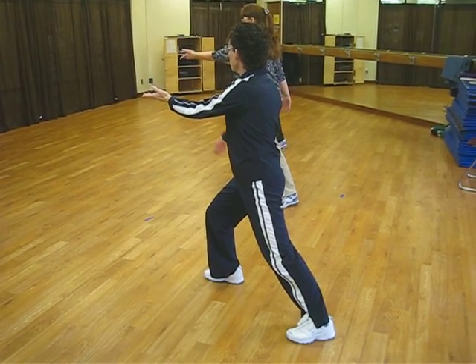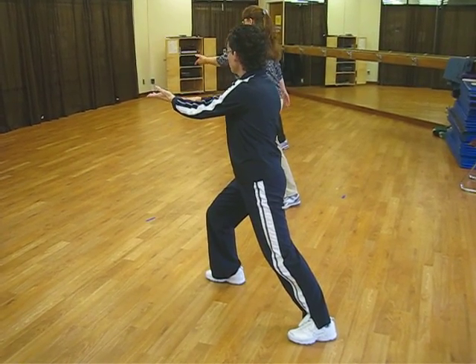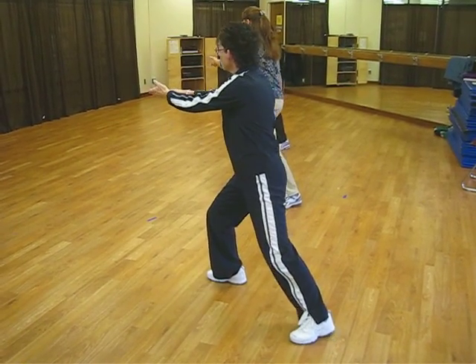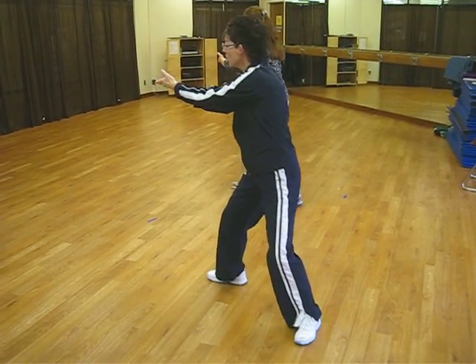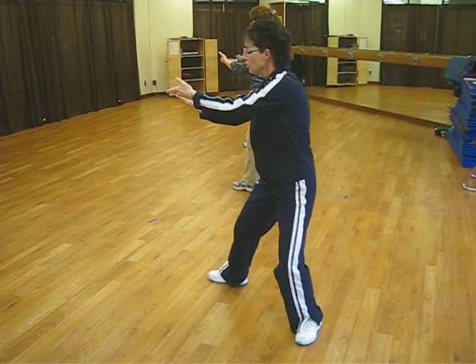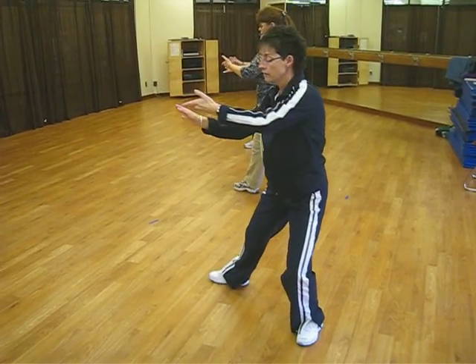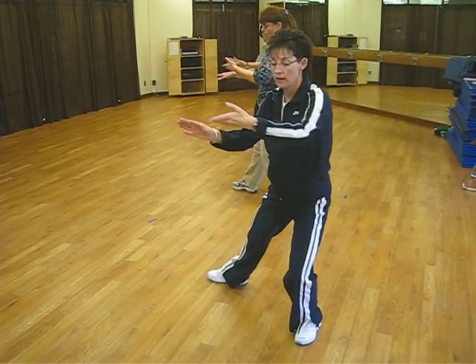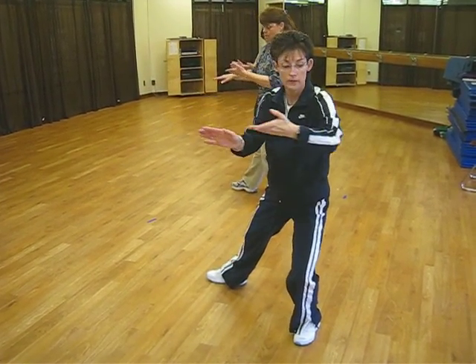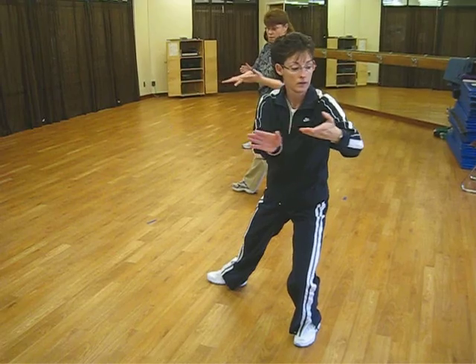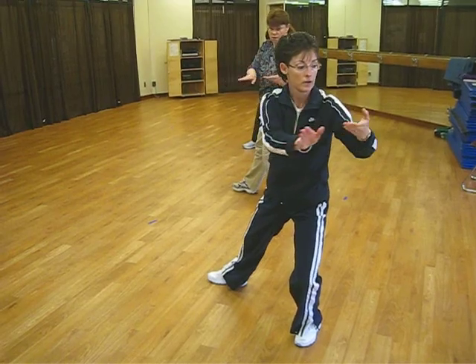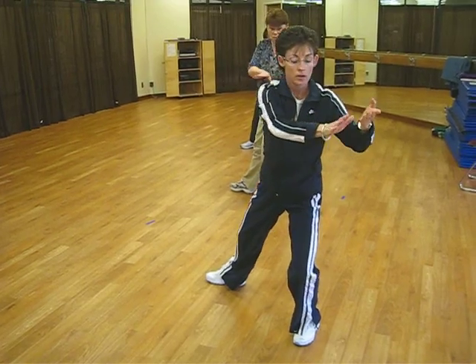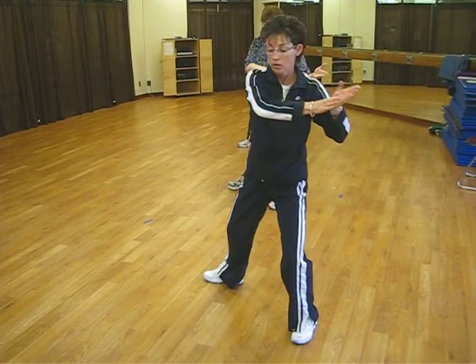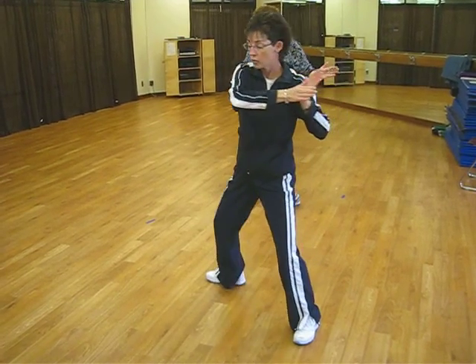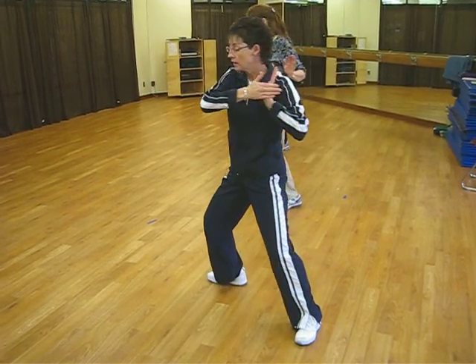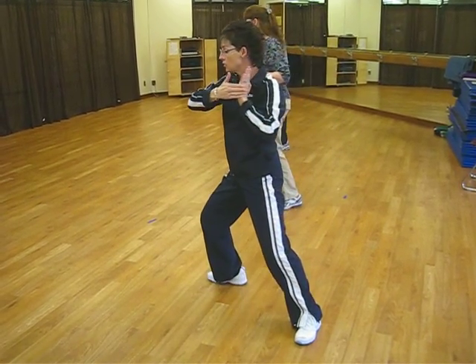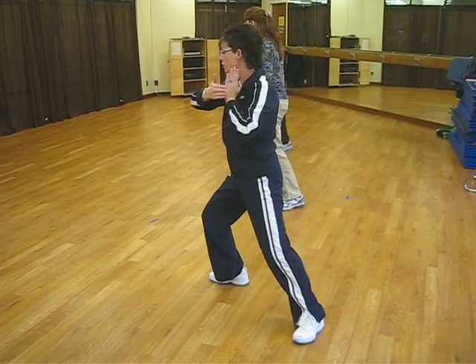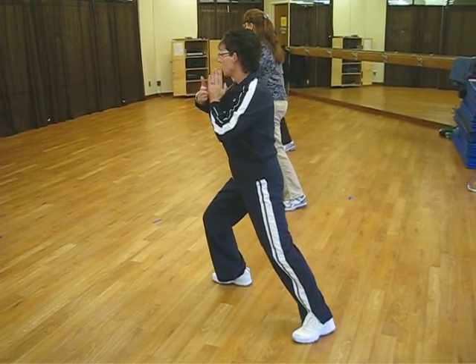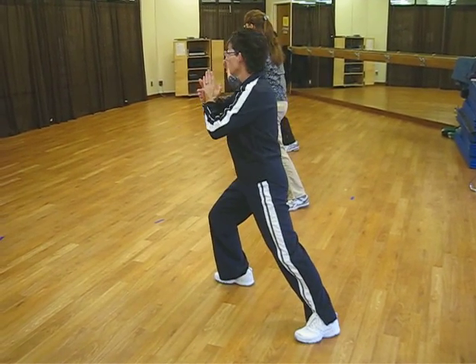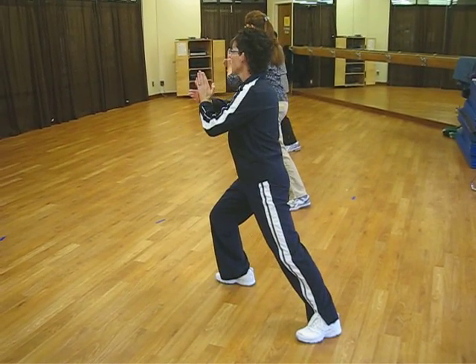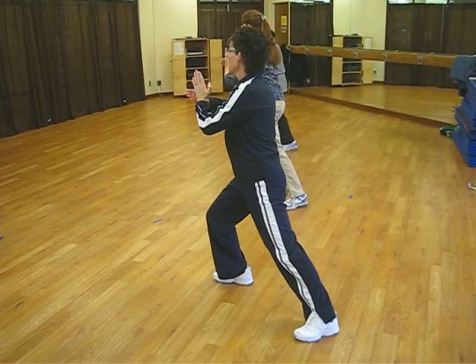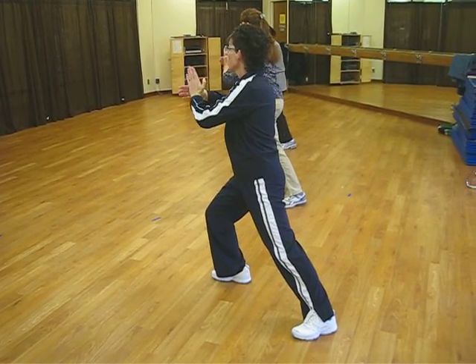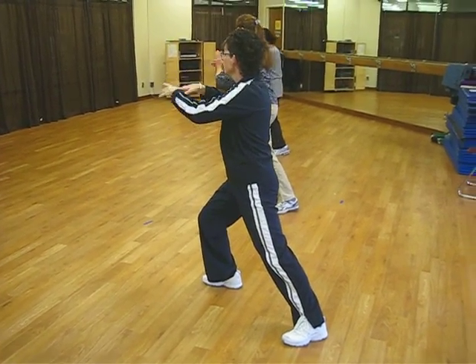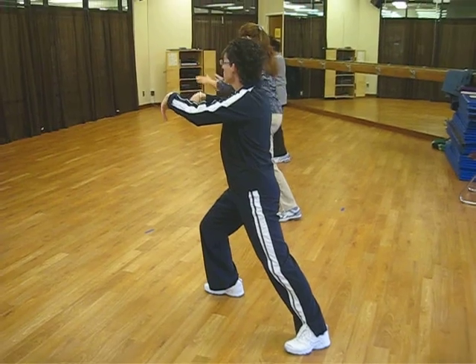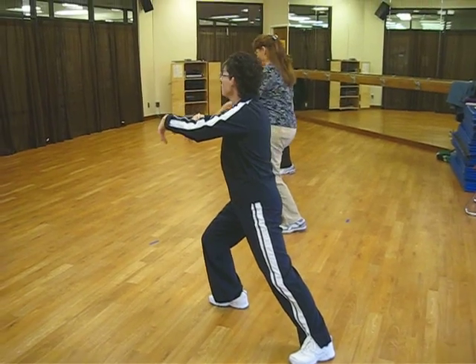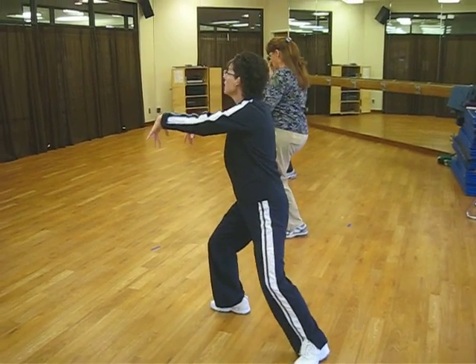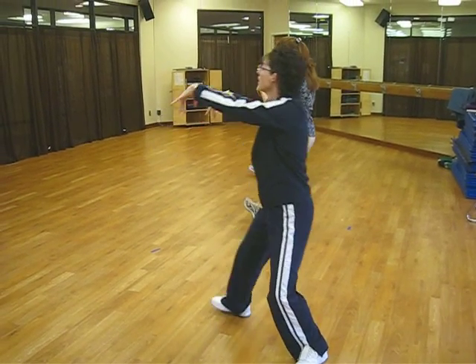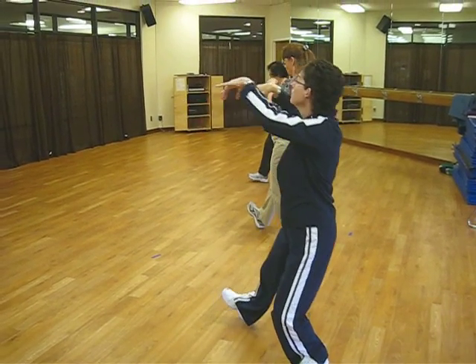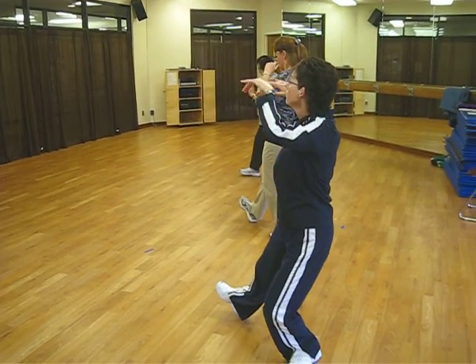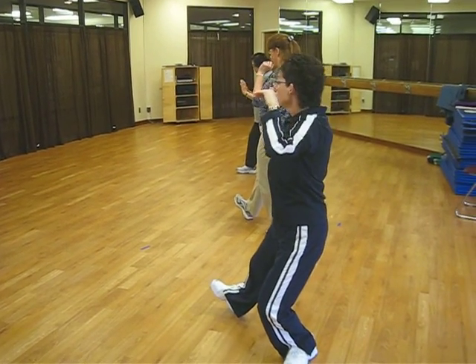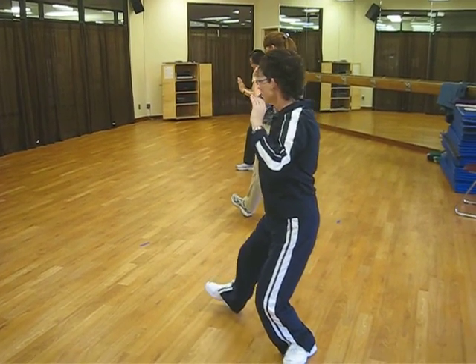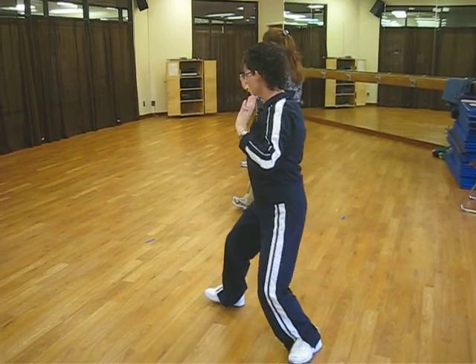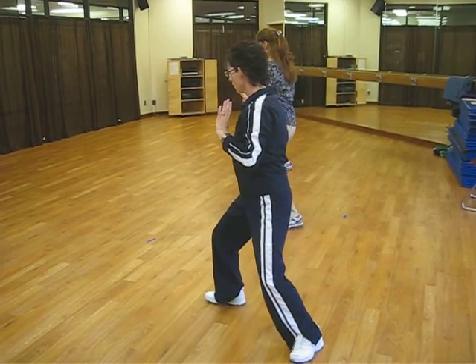Back stroke. Shift to the left. Squeeze as you shift to the right. Press, fingers down. Inhale, and exhale as you press.